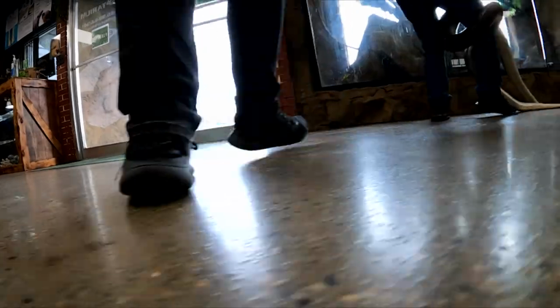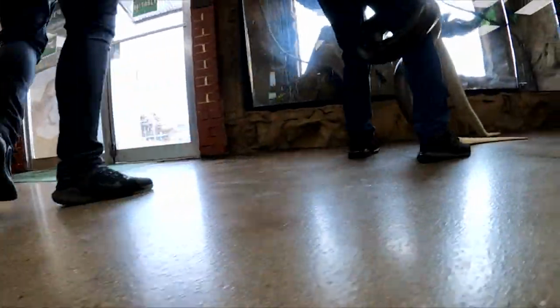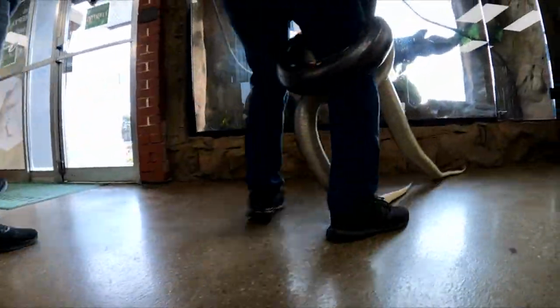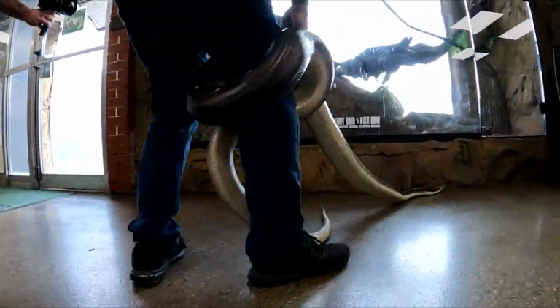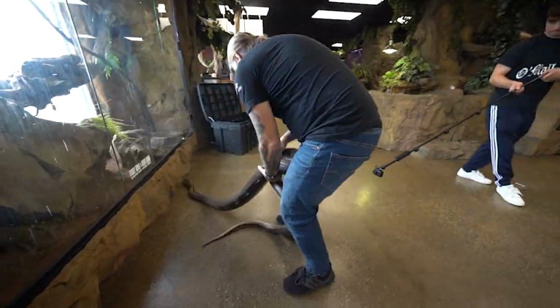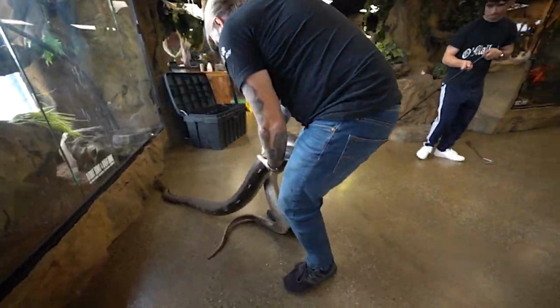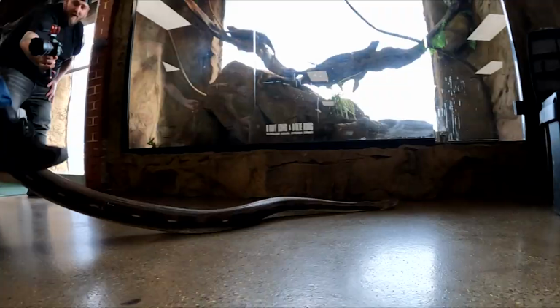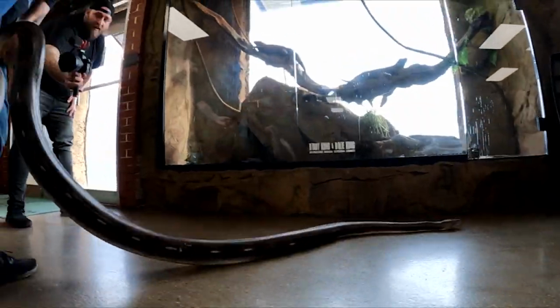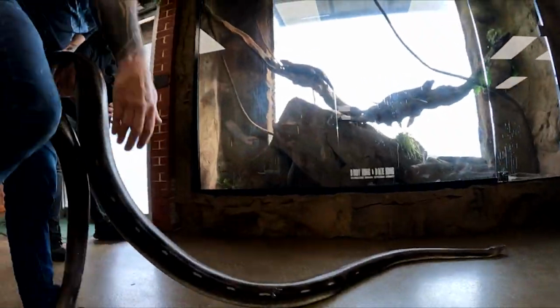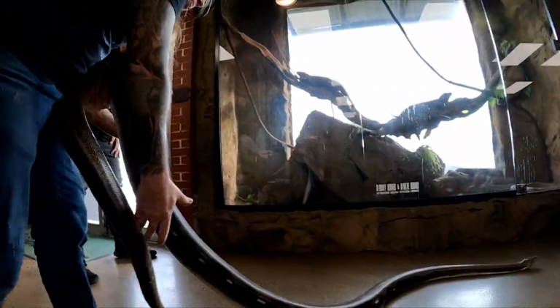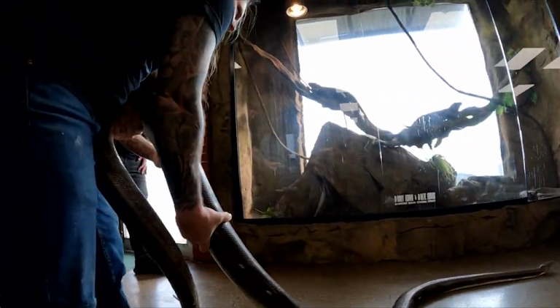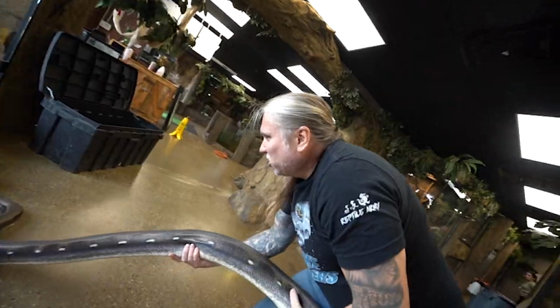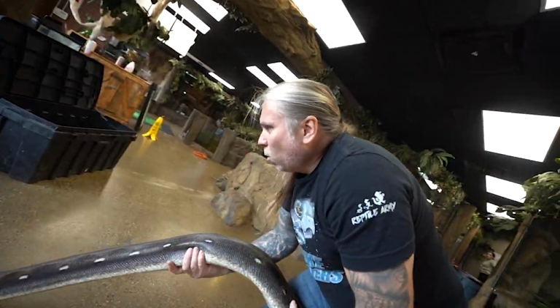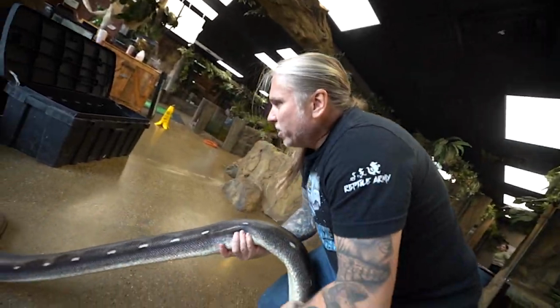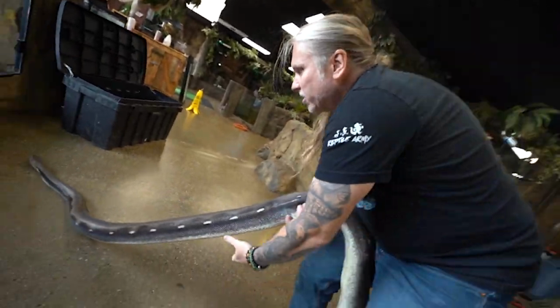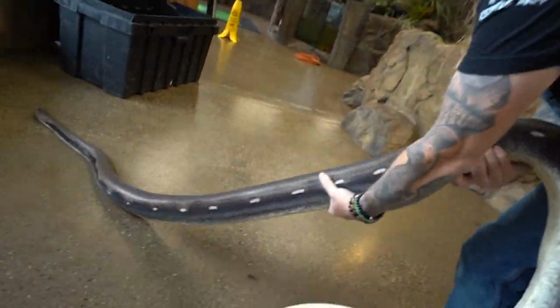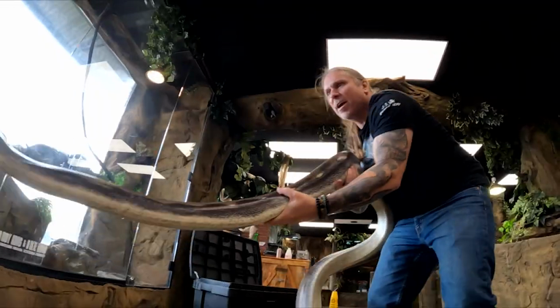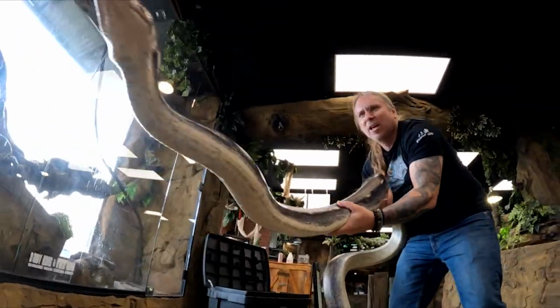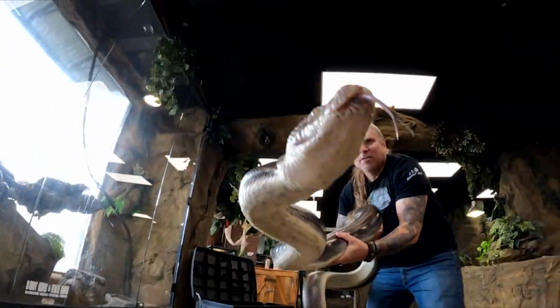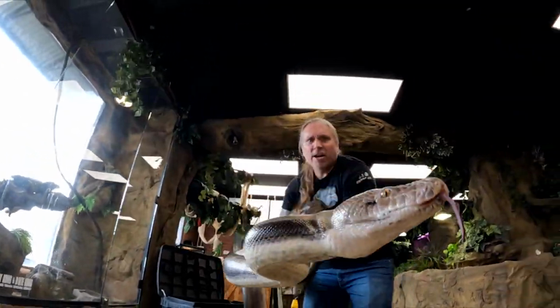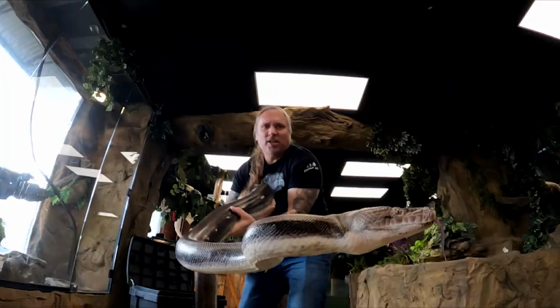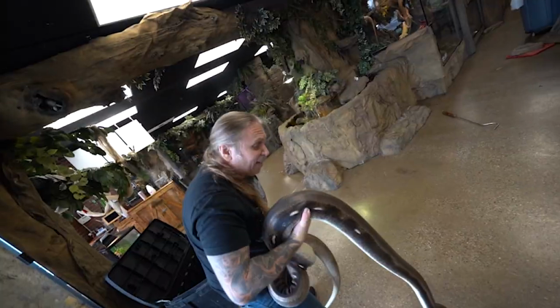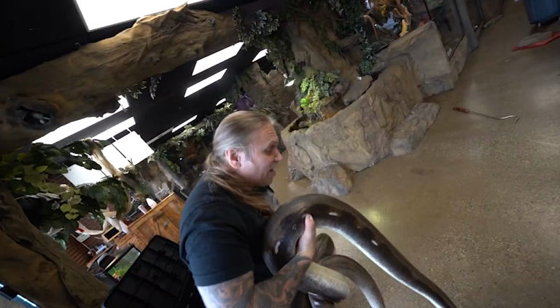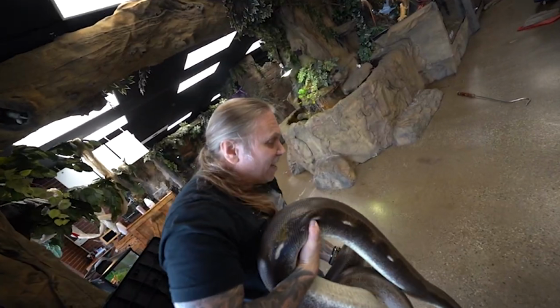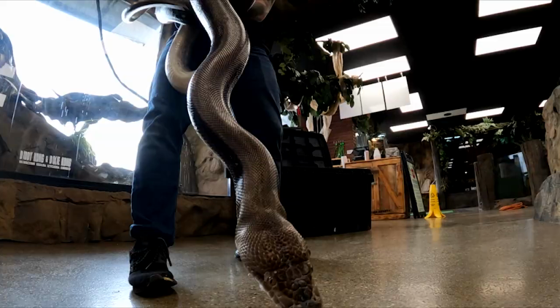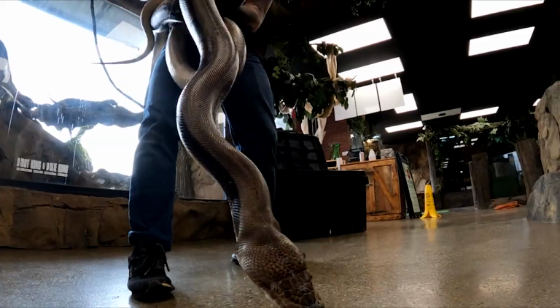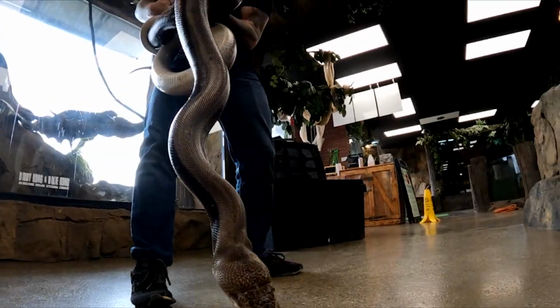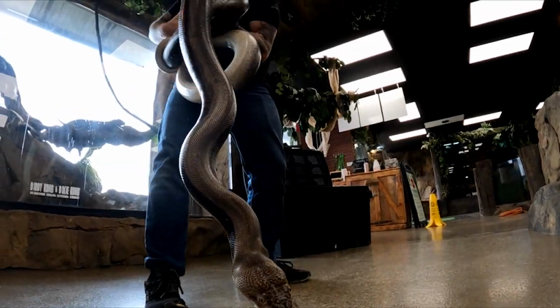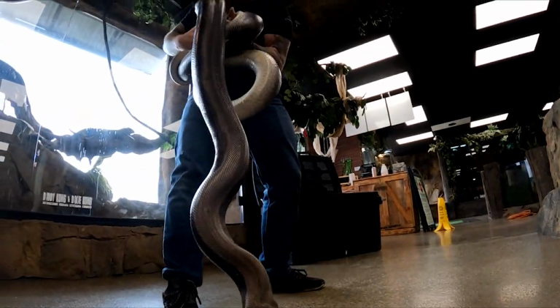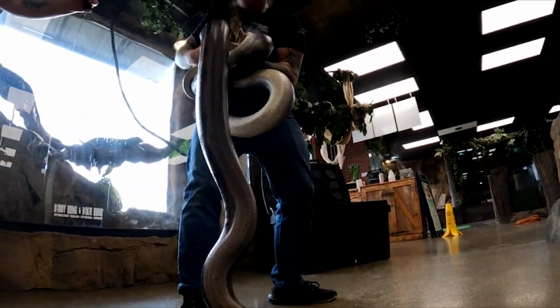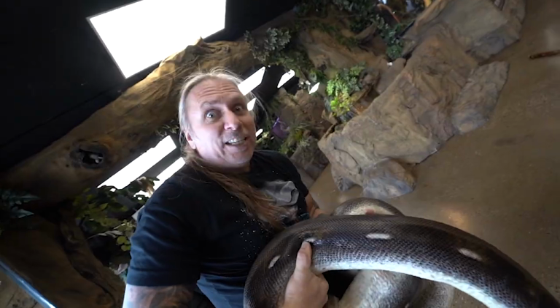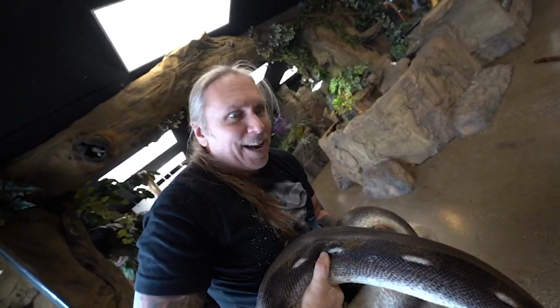Now he's wrapping around me — that is not what I wanted. I don't want him to anchor on me. He's starting to wear down now. There he is. That's how you handle a pretty defensive snake like Titan.